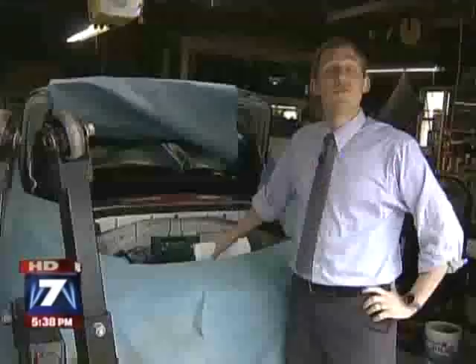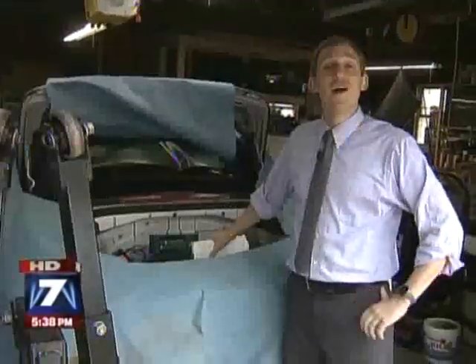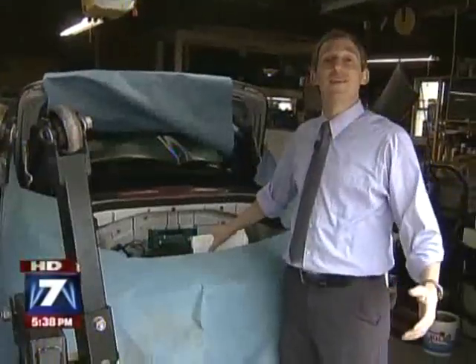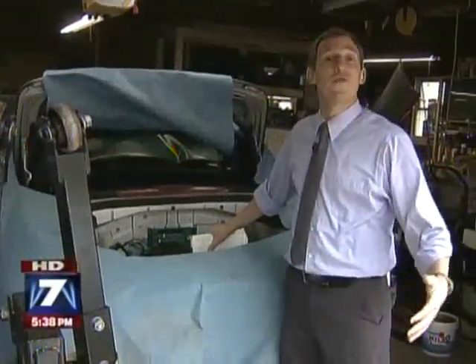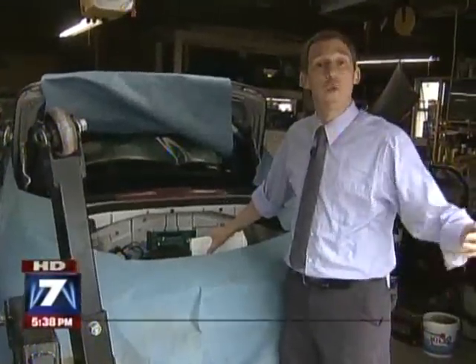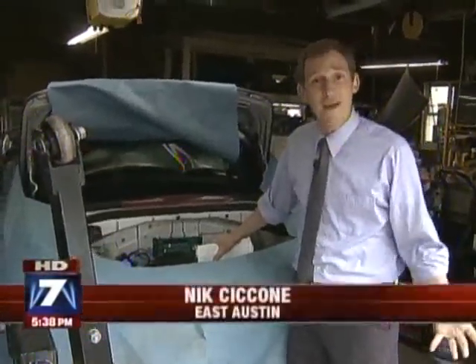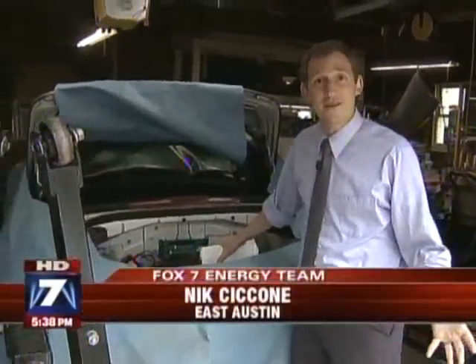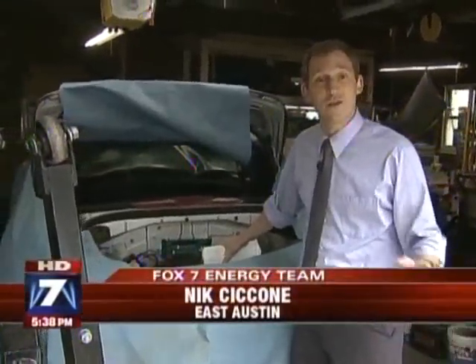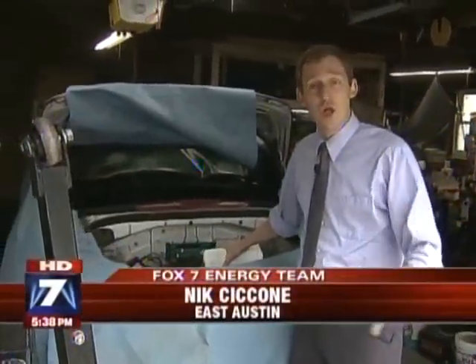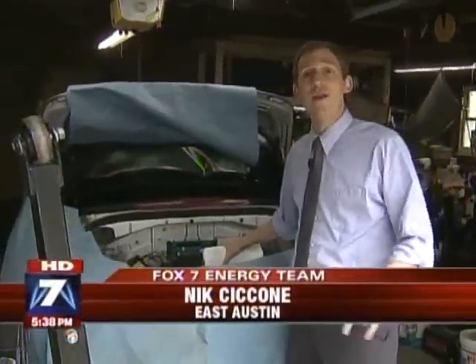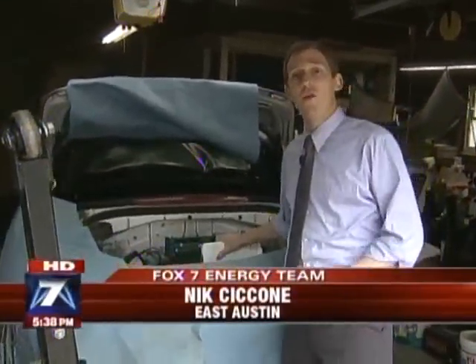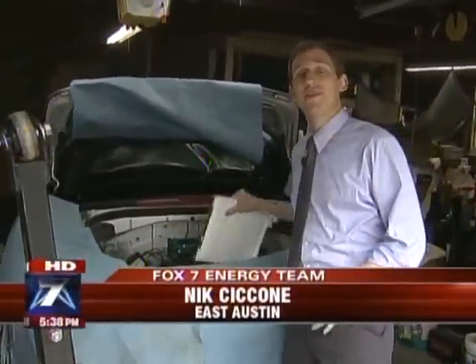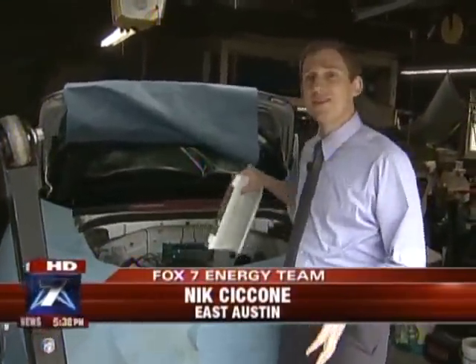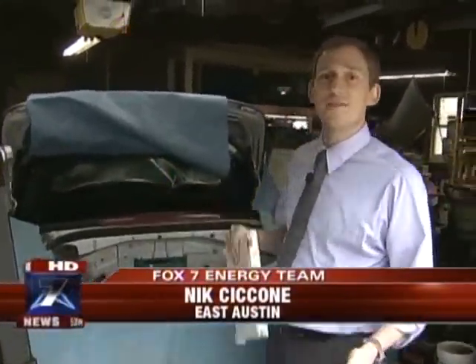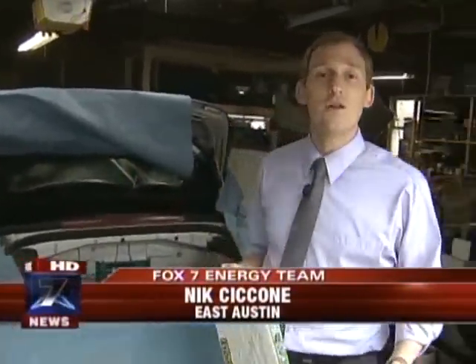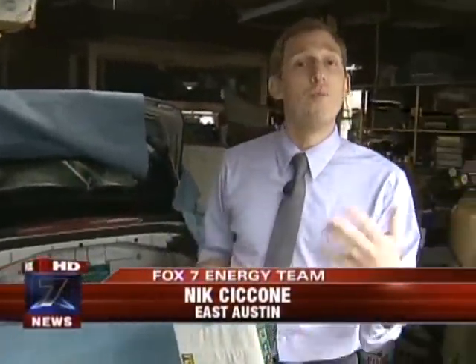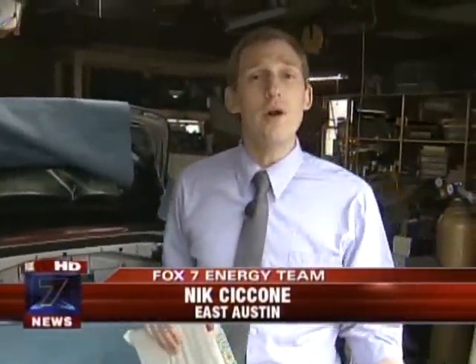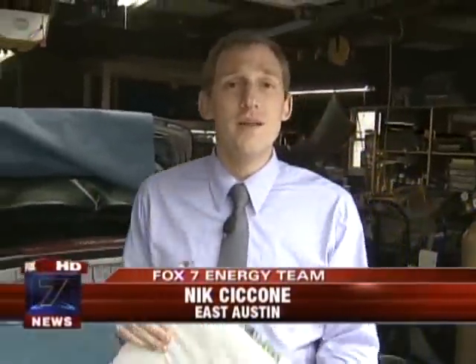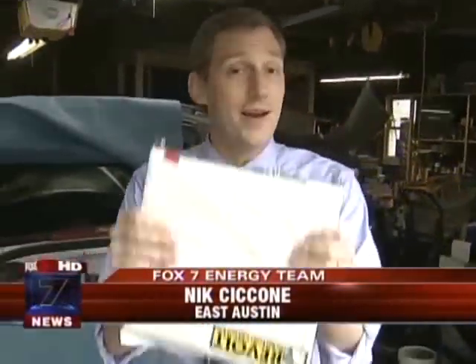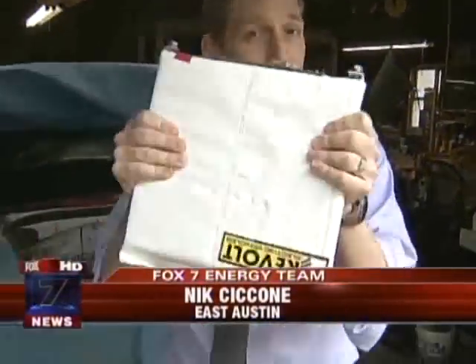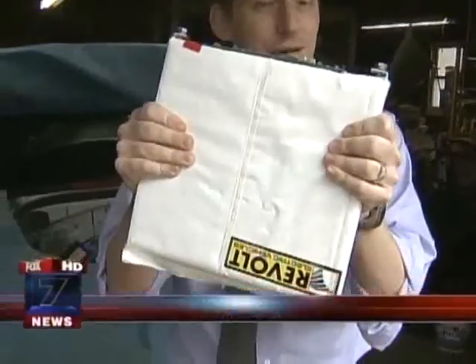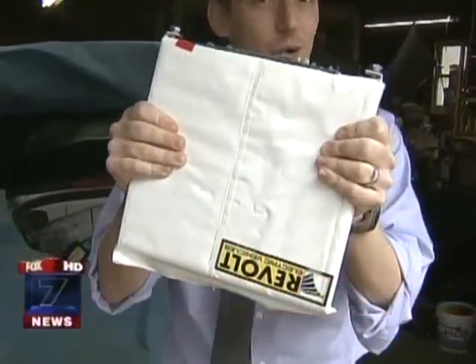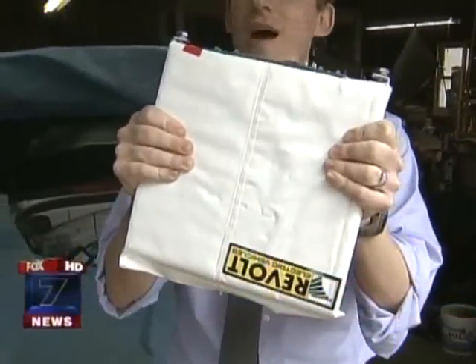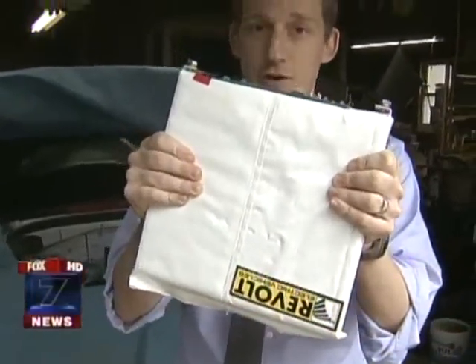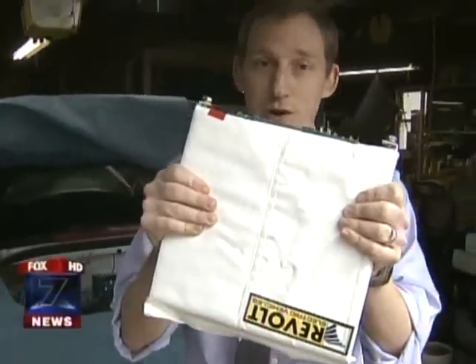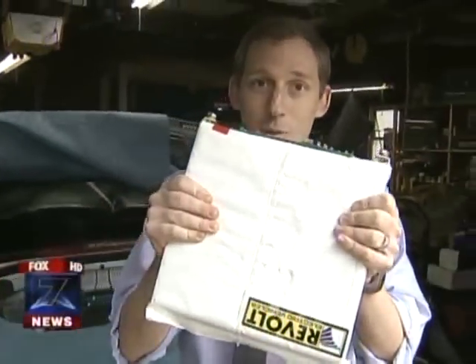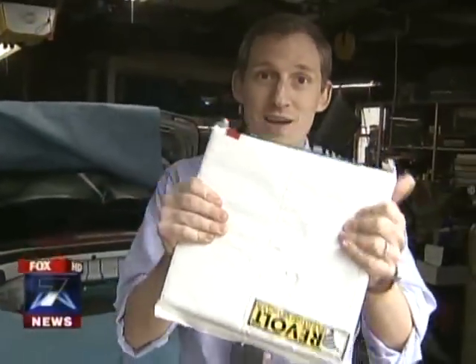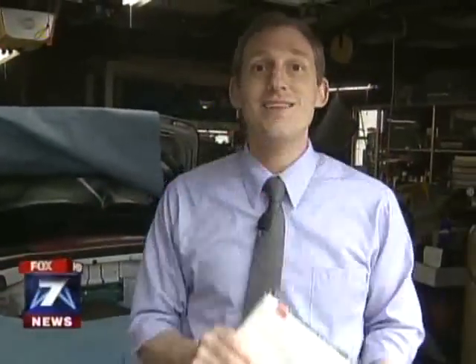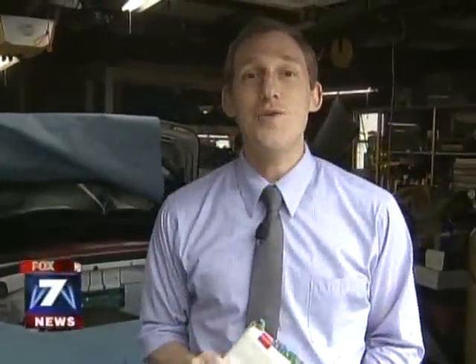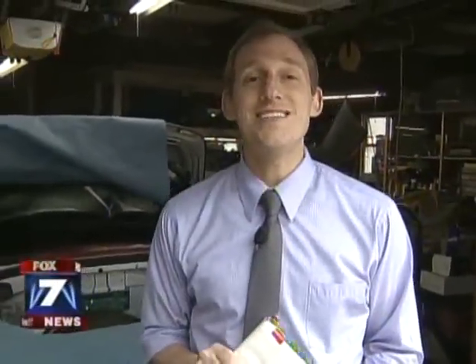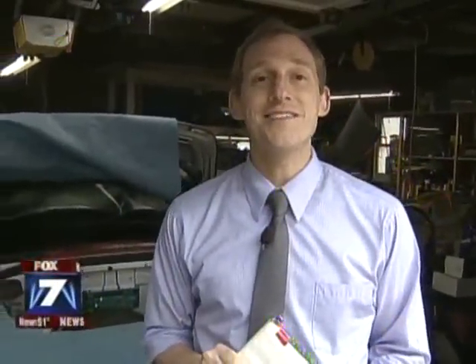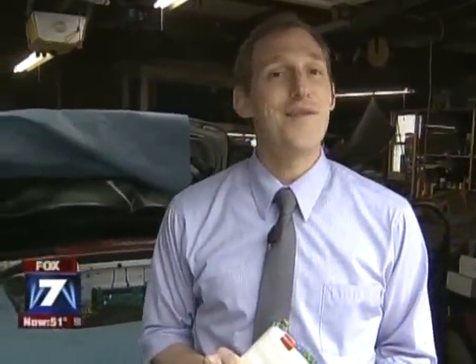The conversion cost is anywhere from $25,000 on the low end, all the way up to $60,000 or more, depending on how many batteries you want and how far you want to go.